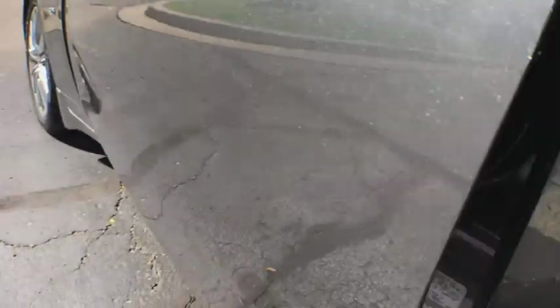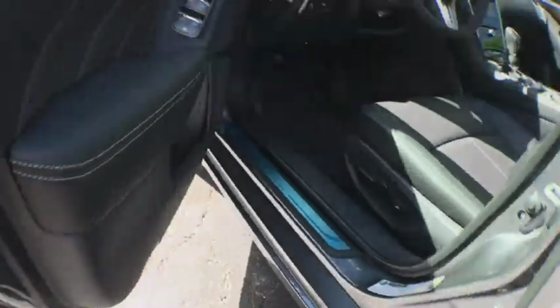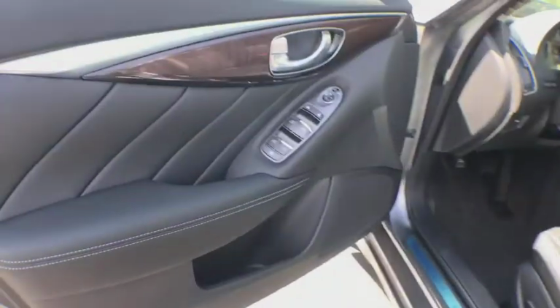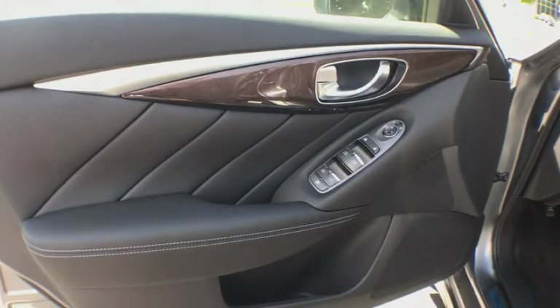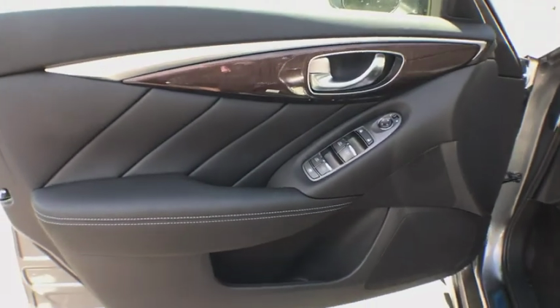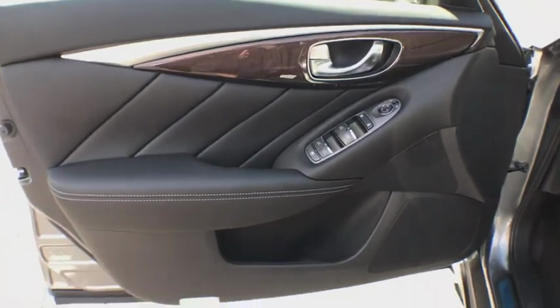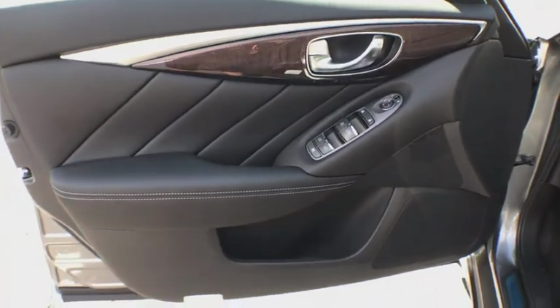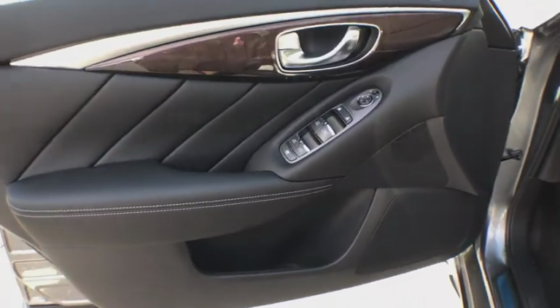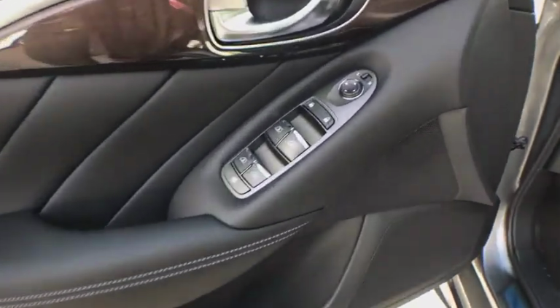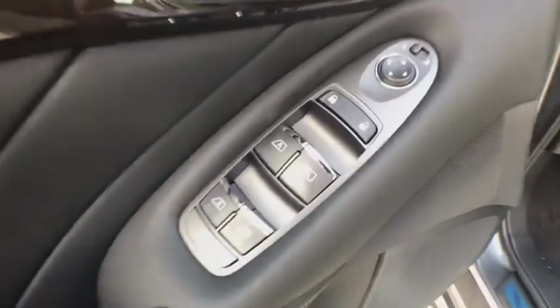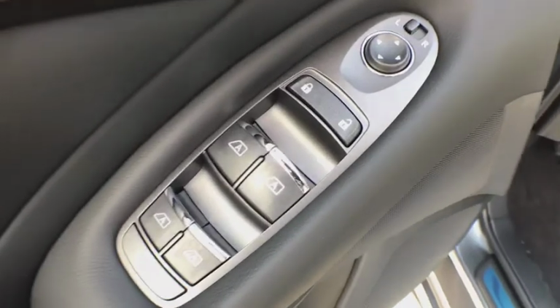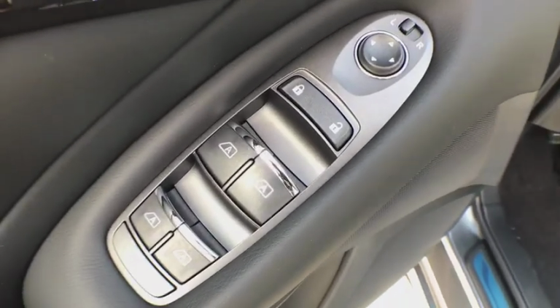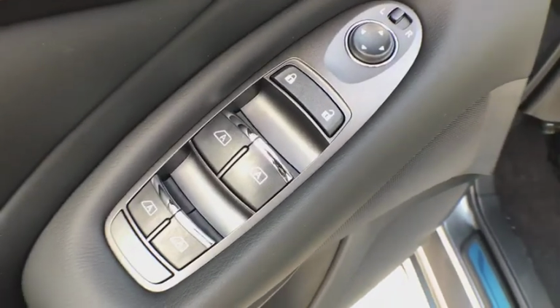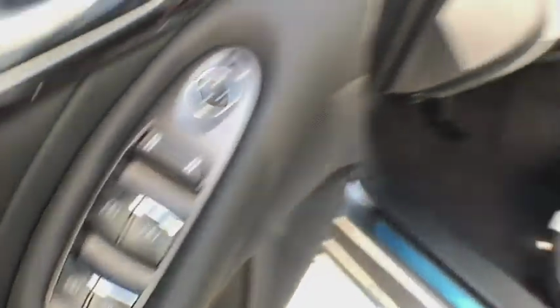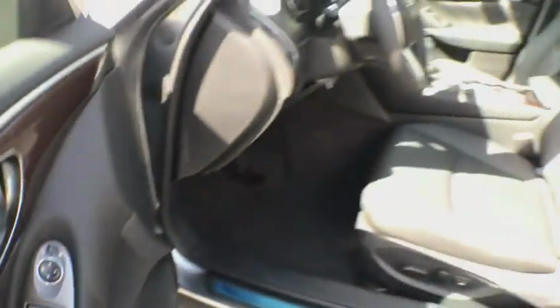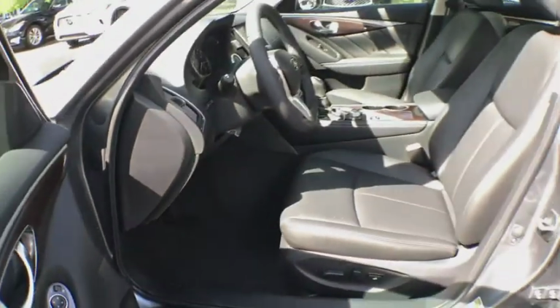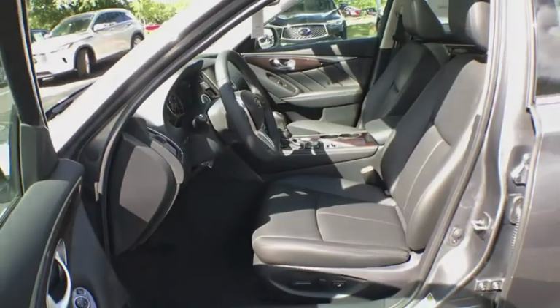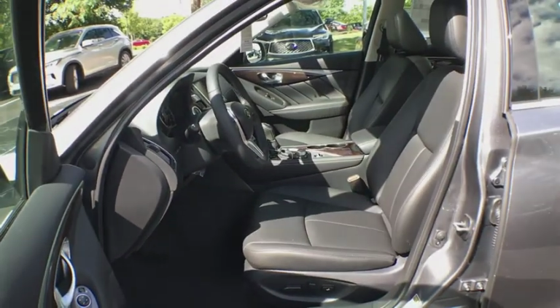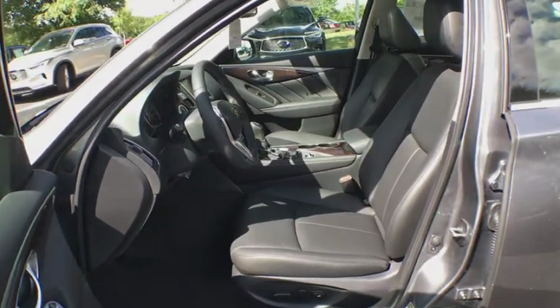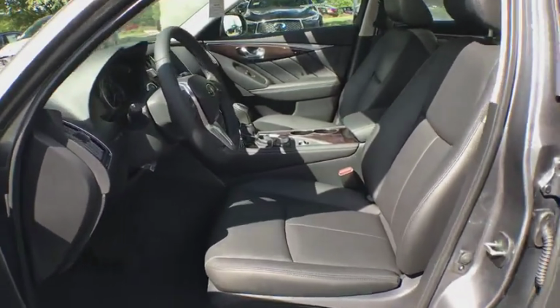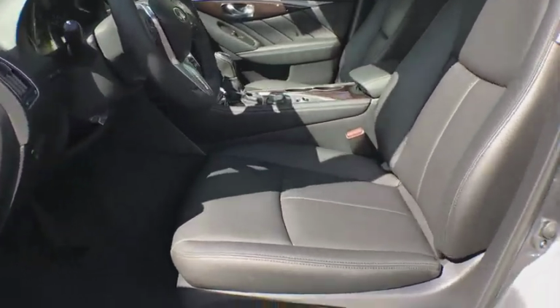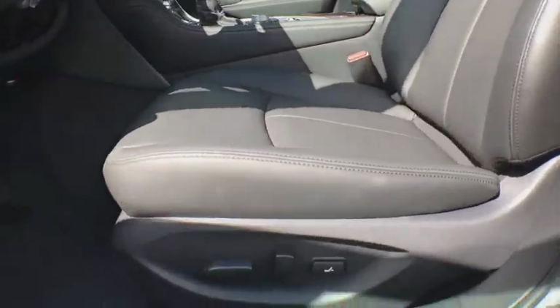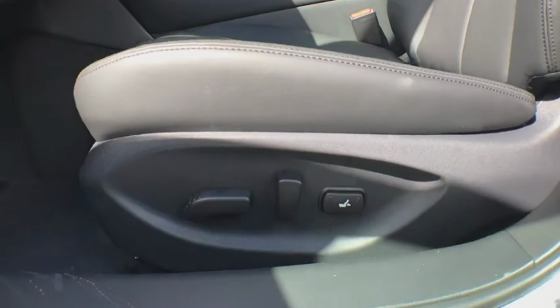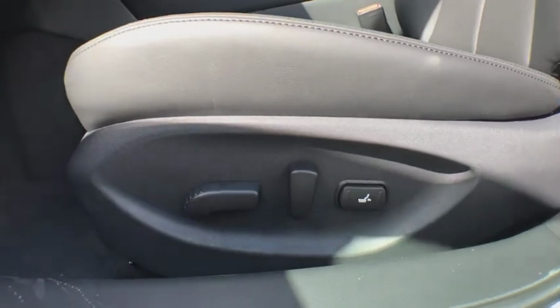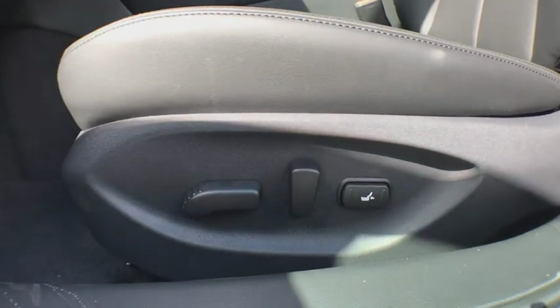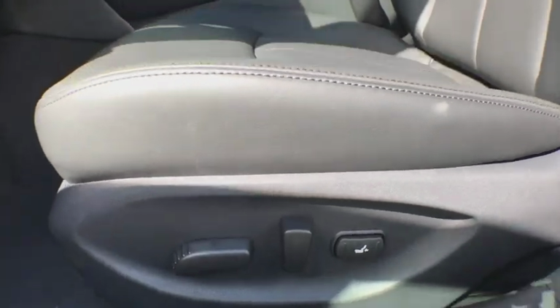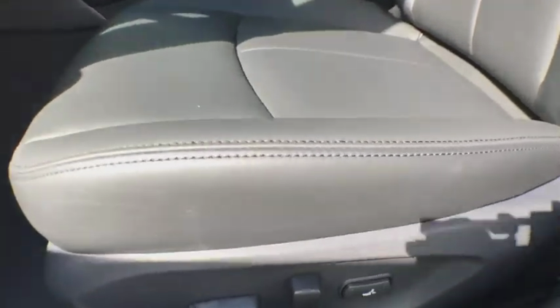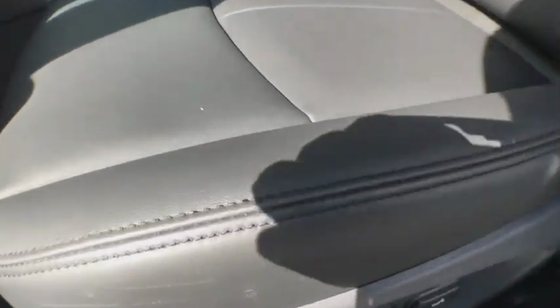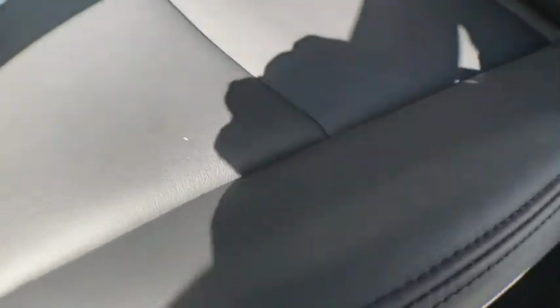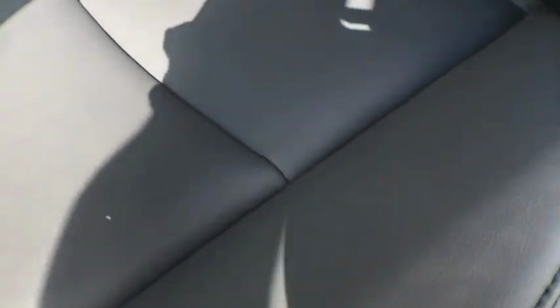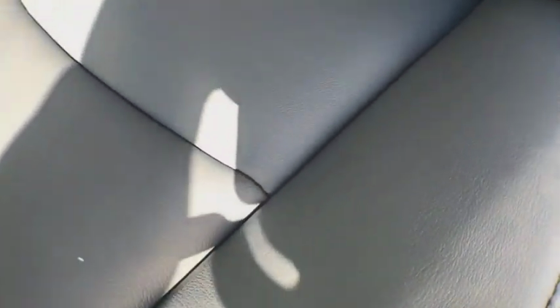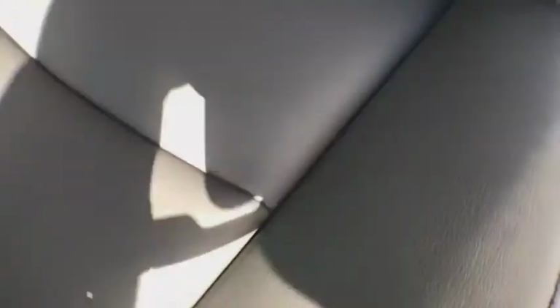Here are some of this vehicle's great options: traction control, steering wheel audio control, stability control, keyless entry, anti-lock braking system, backup camera, all-wheel drive, power passenger seat, Bluetooth.